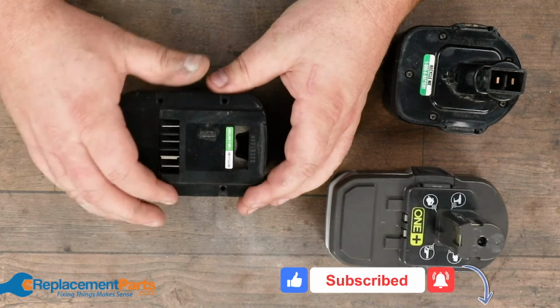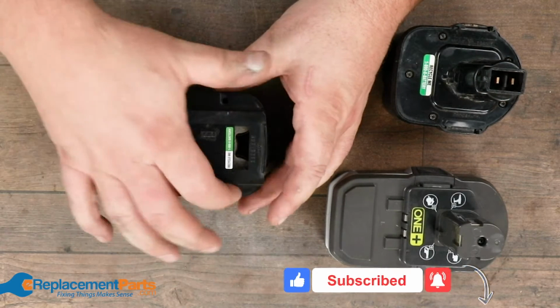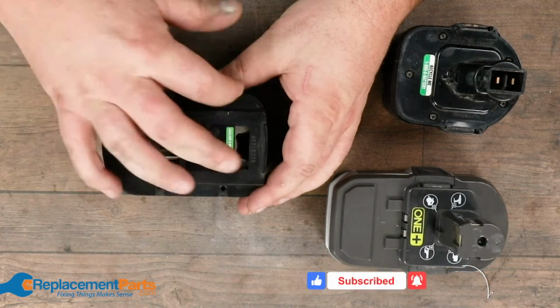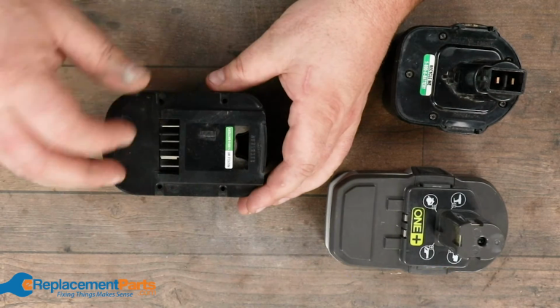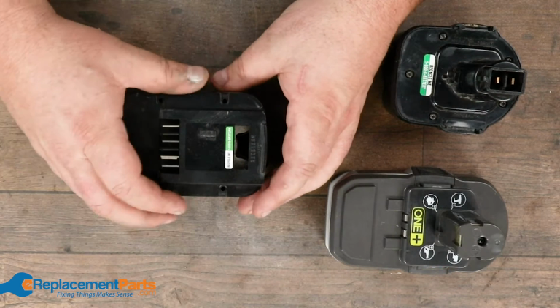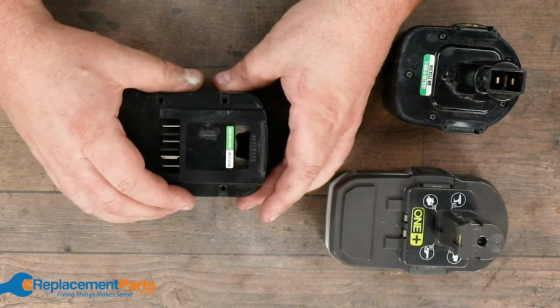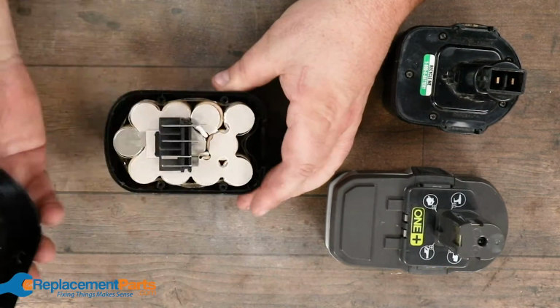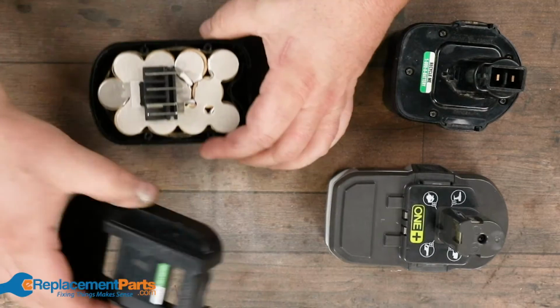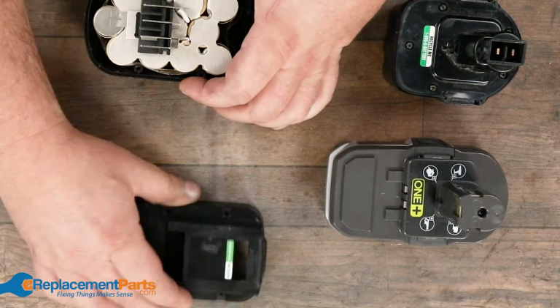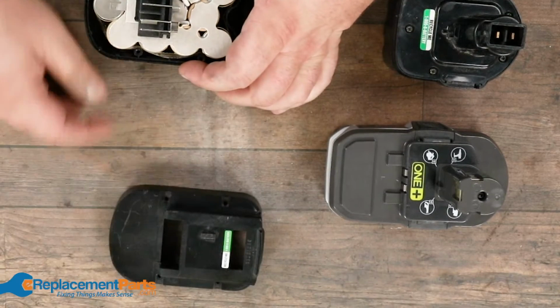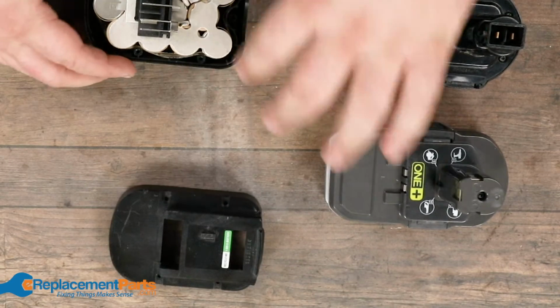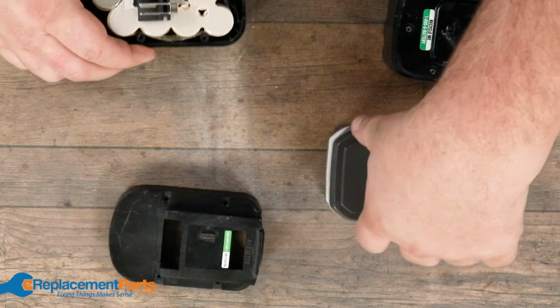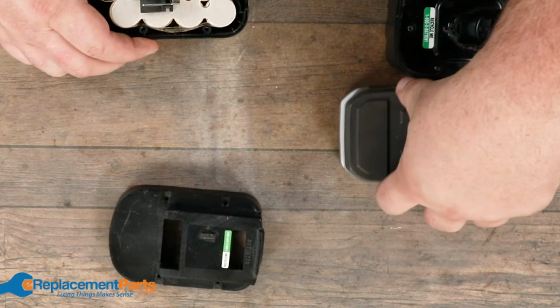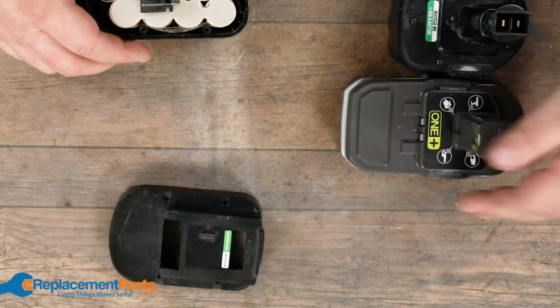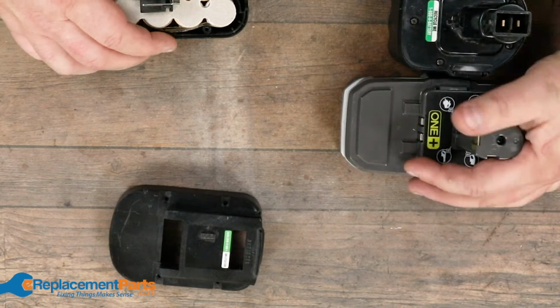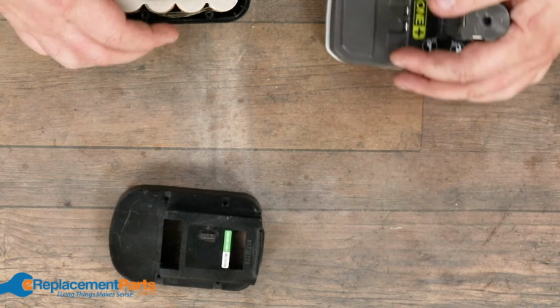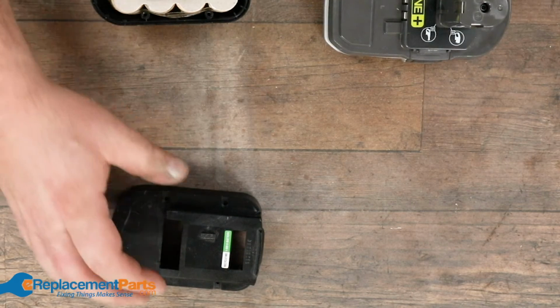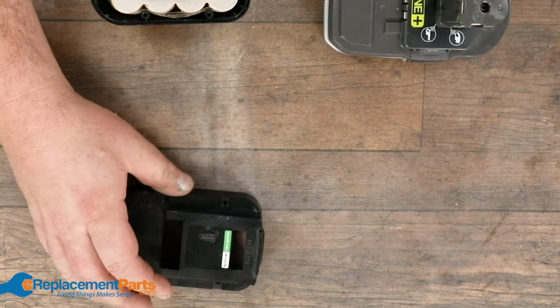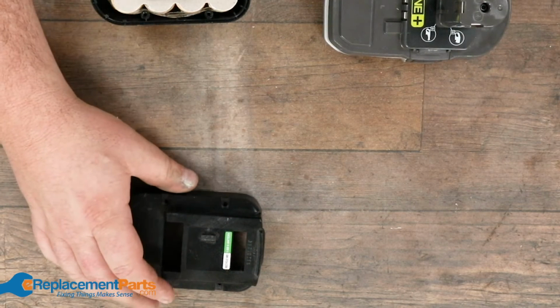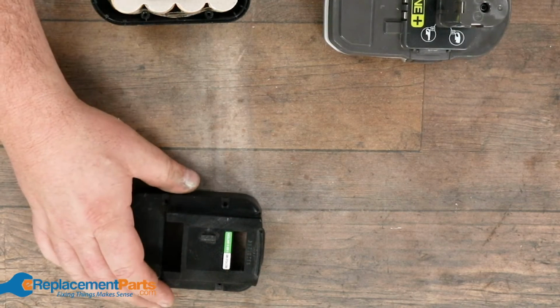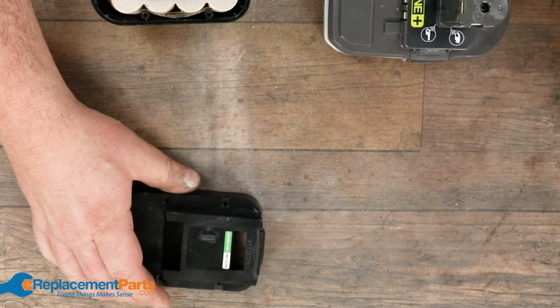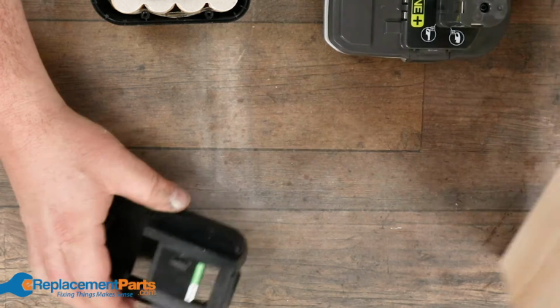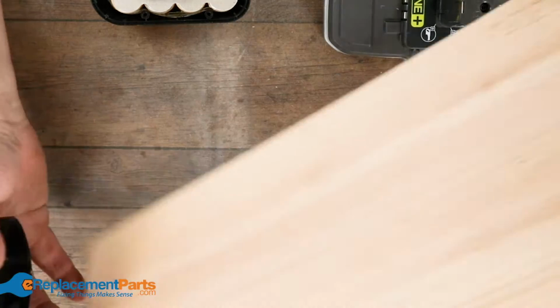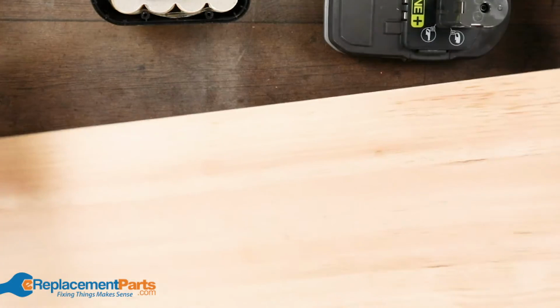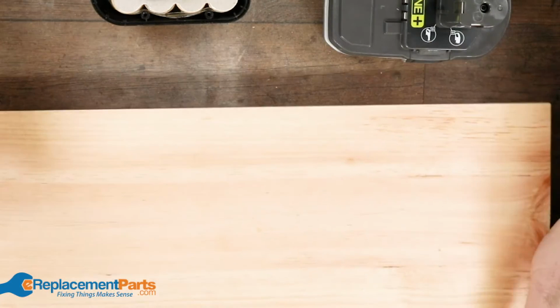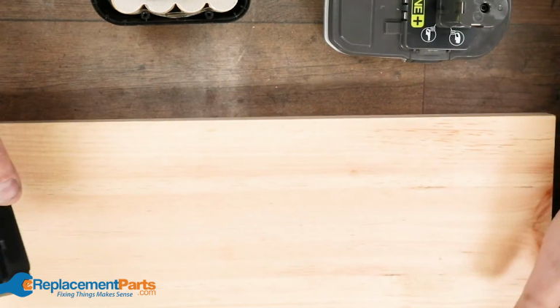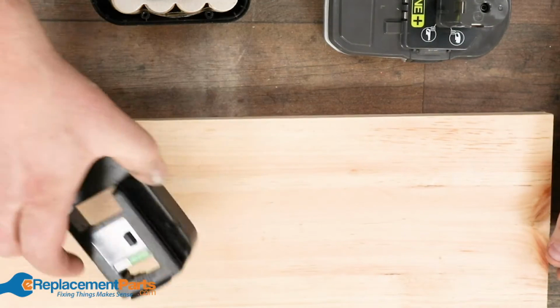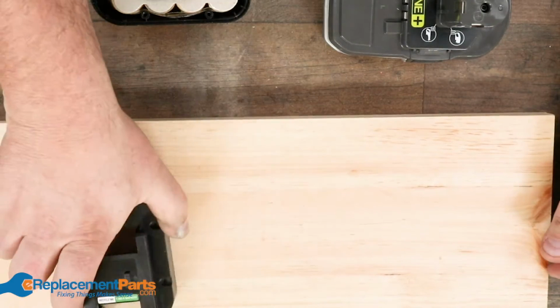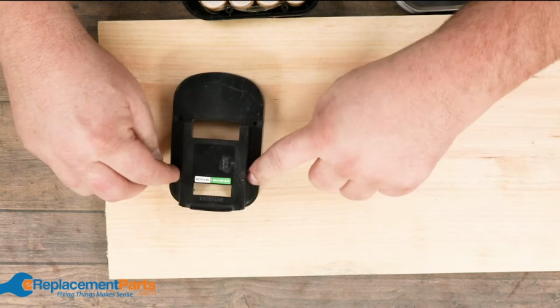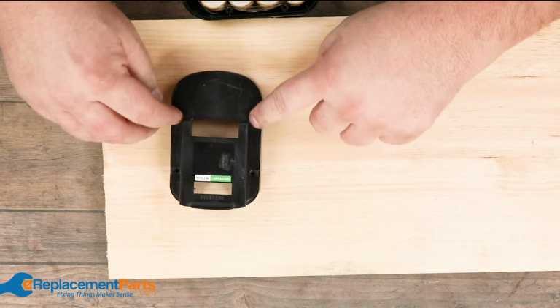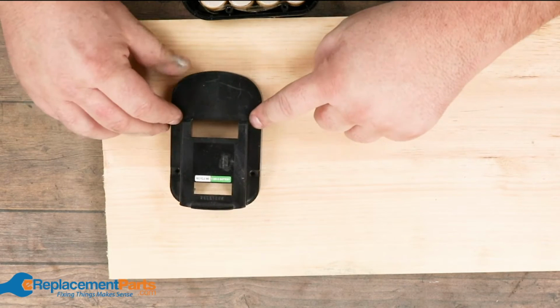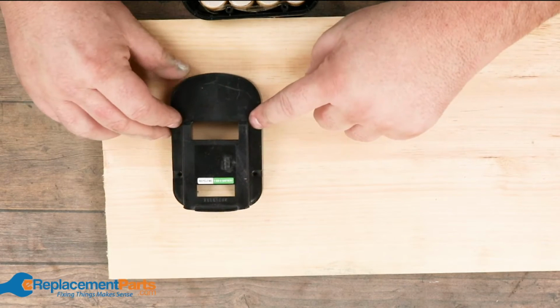So this one I've already removed the four screws. What I do for these particular types of covers — and it depends on each type of battery cover — is I'll take my shelf from my workshop and put the four screws right back into that.